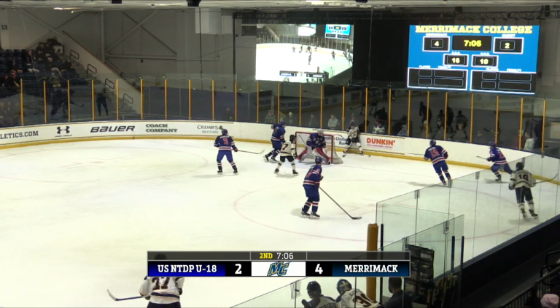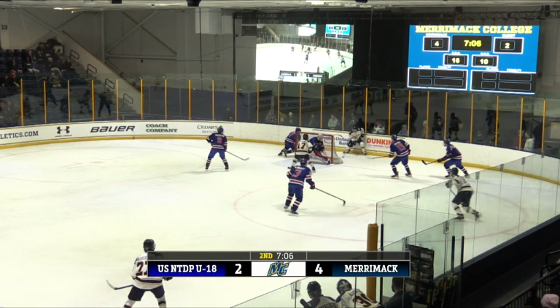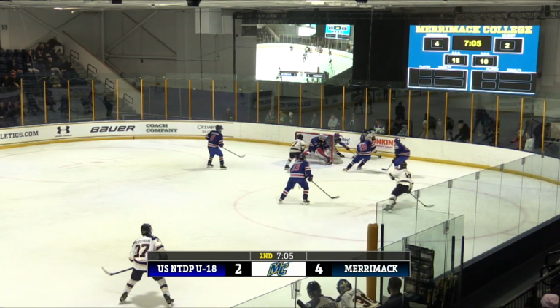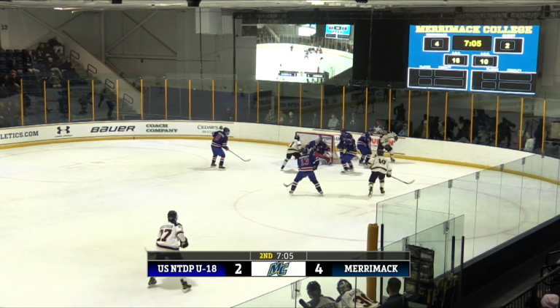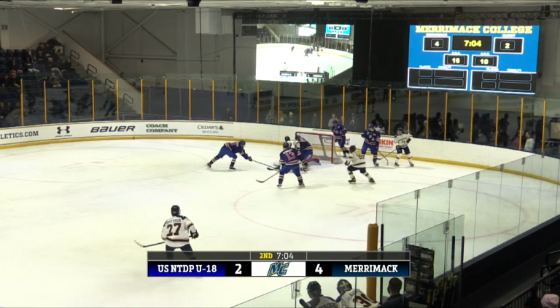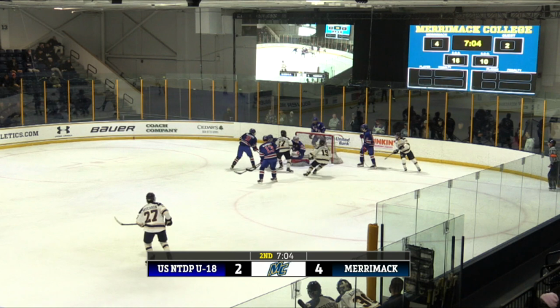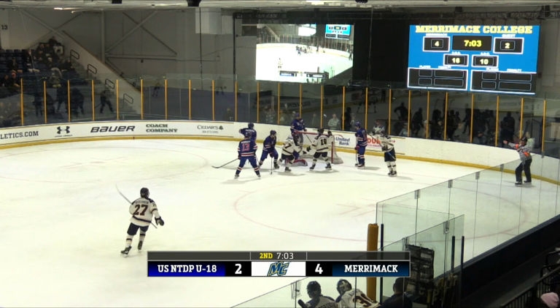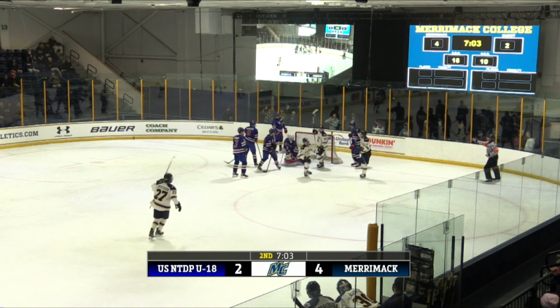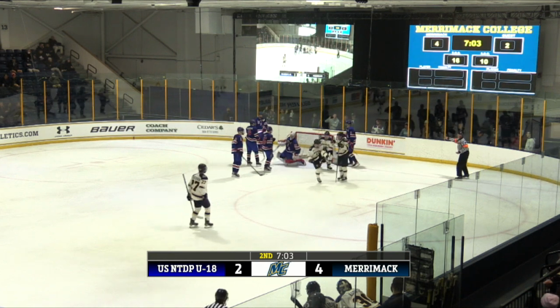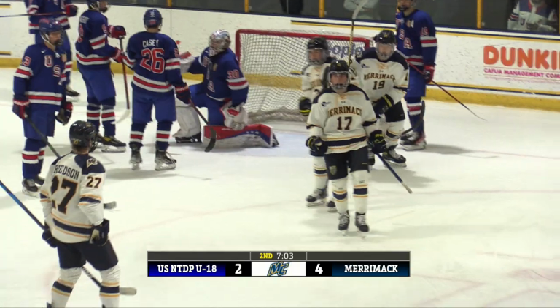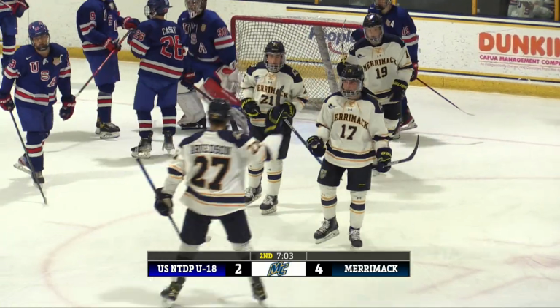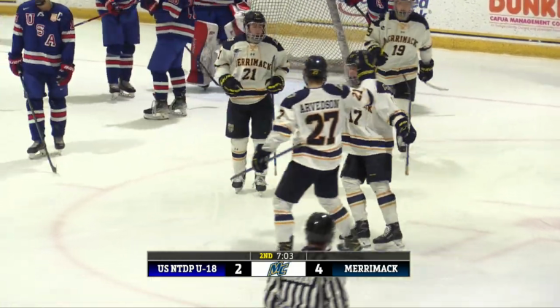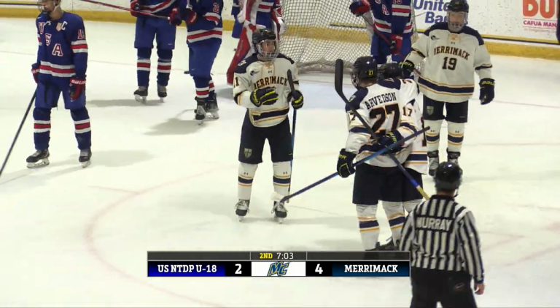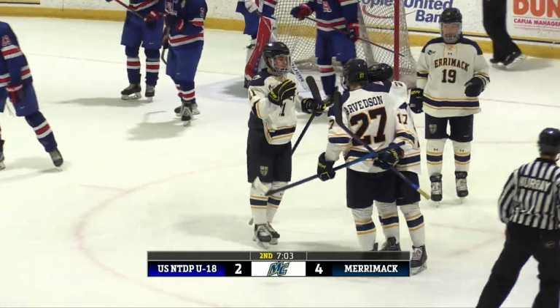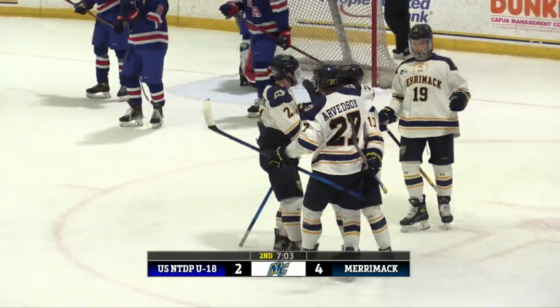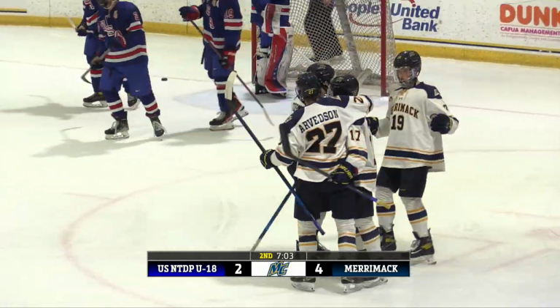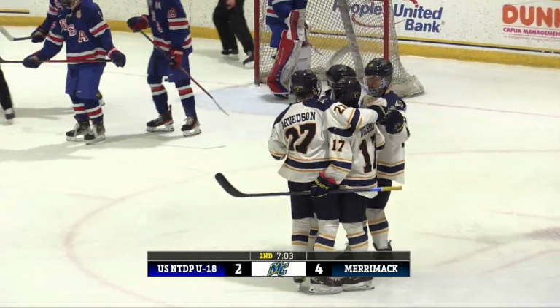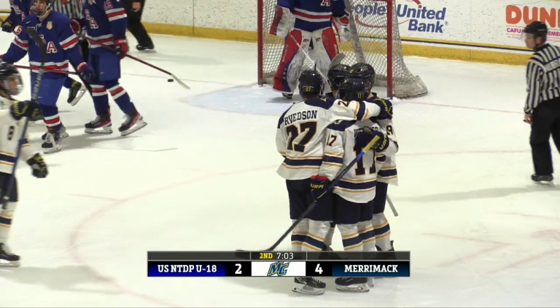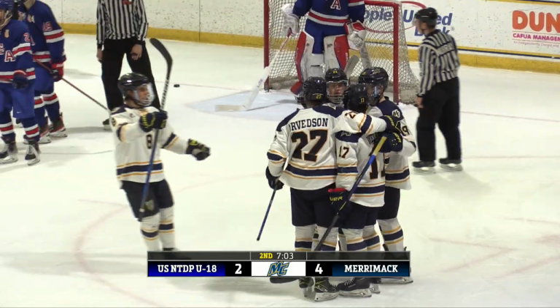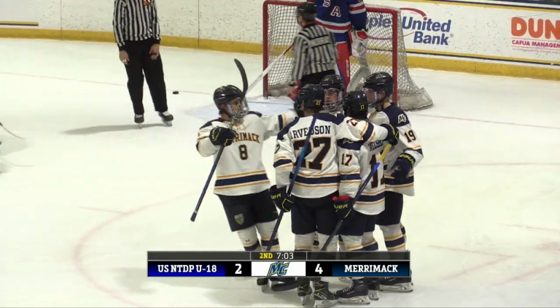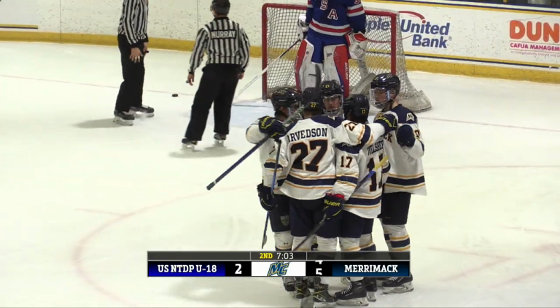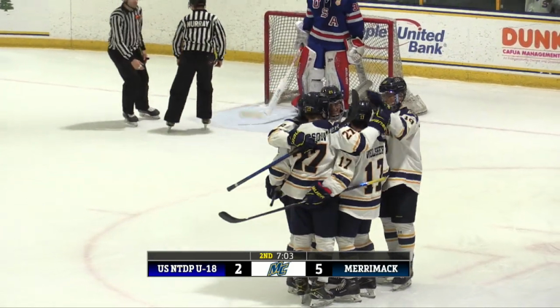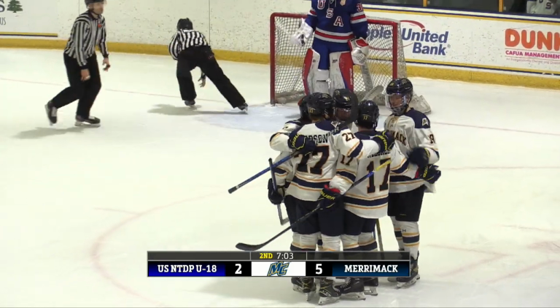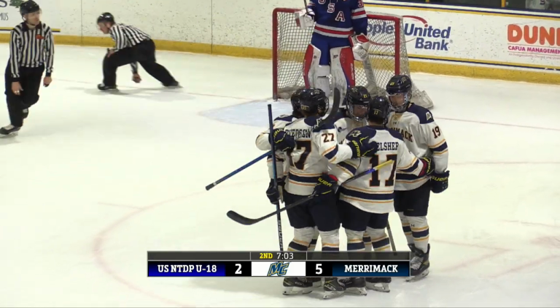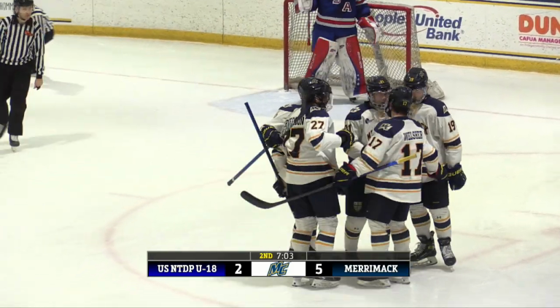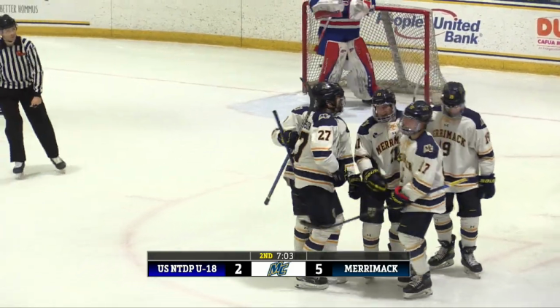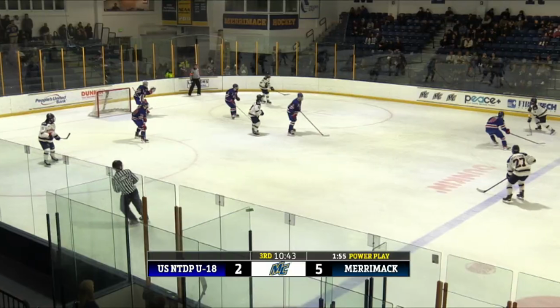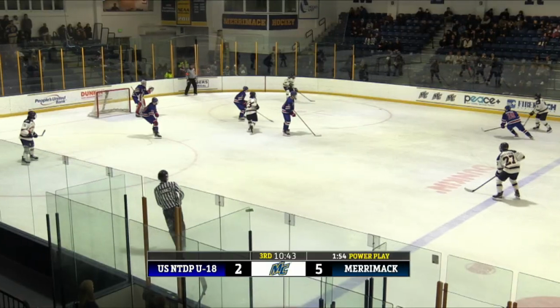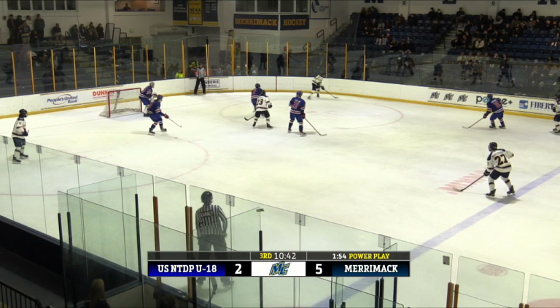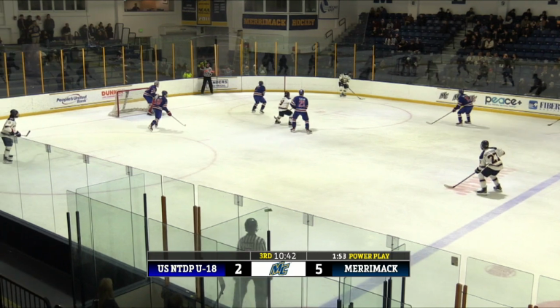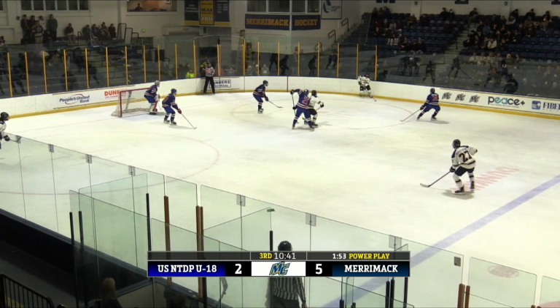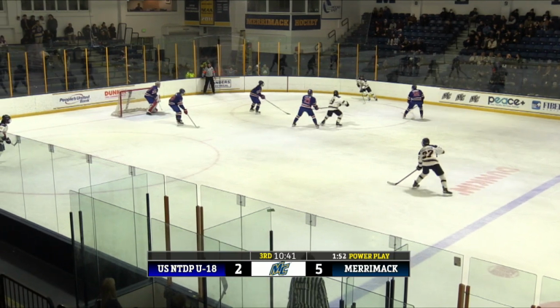At 5:05, here's a score for the Warriors. Mack Welcher on a quick bang-bang play. Merrimack will extend the lead — it's 5-2 Warriors with 10:42 to go in the third.